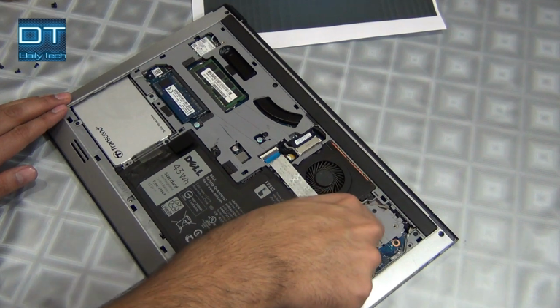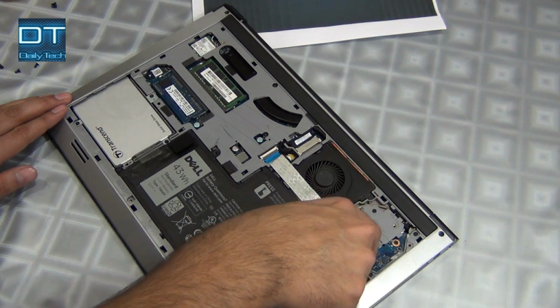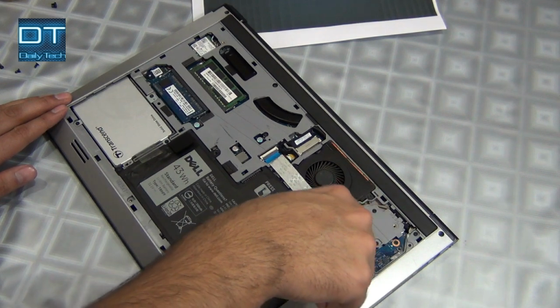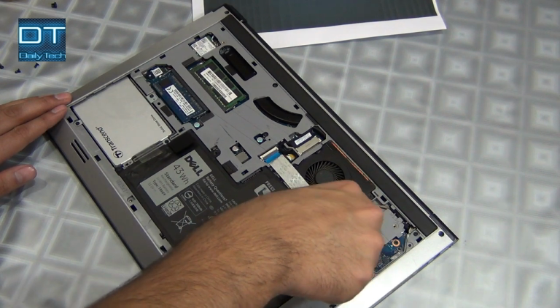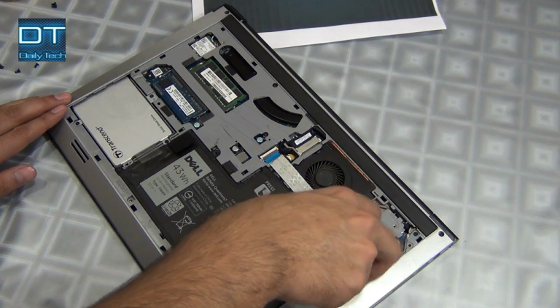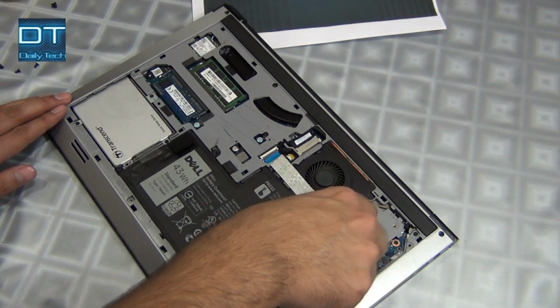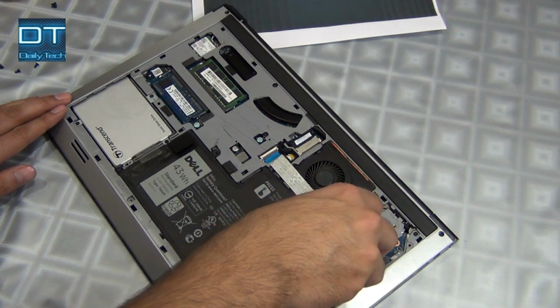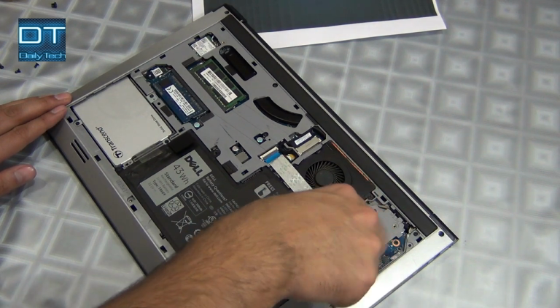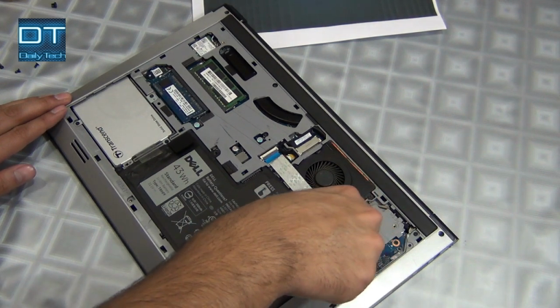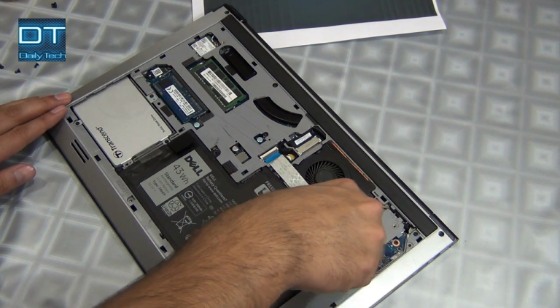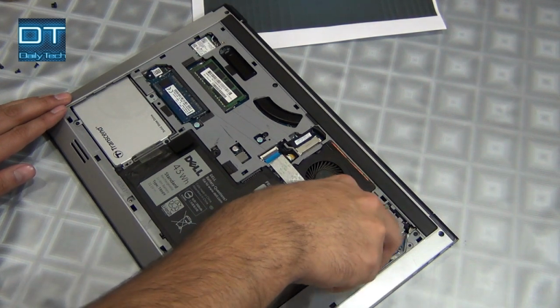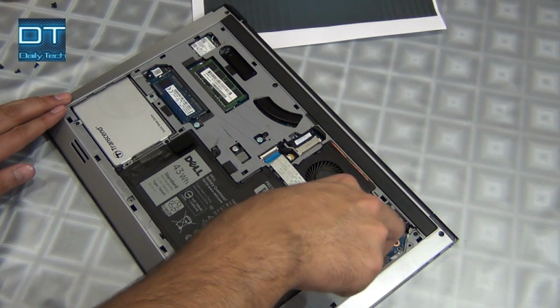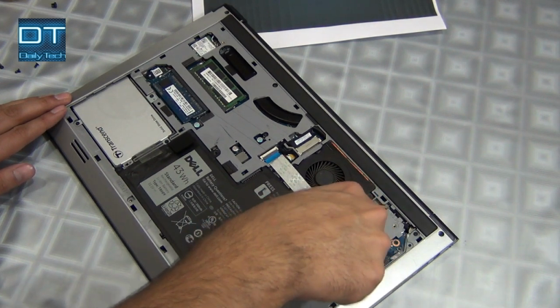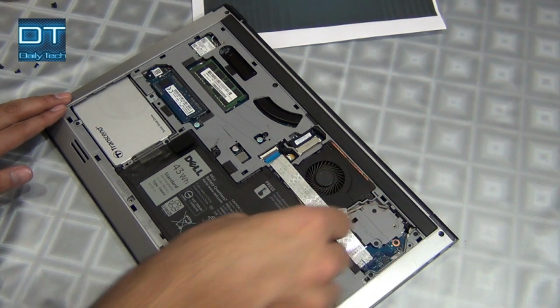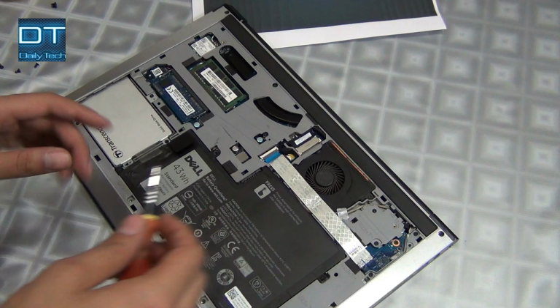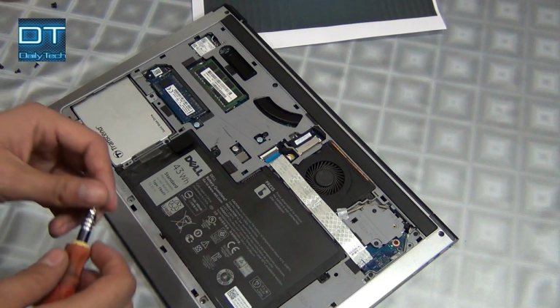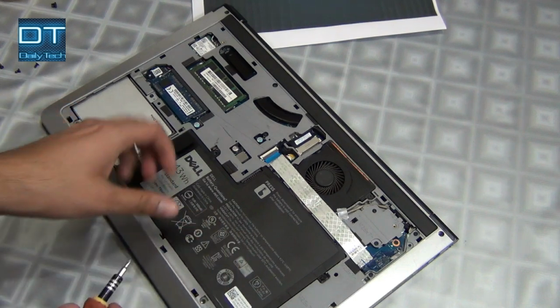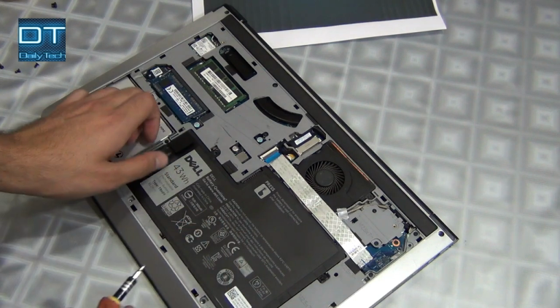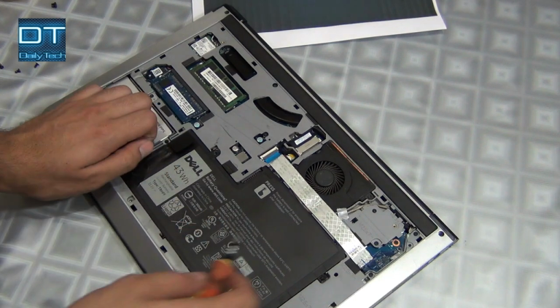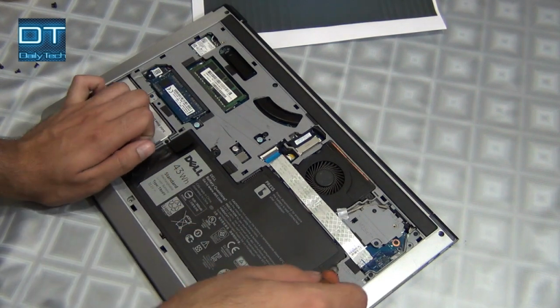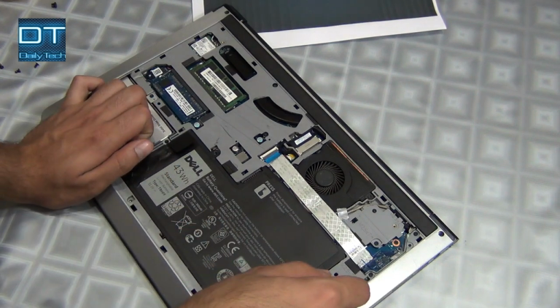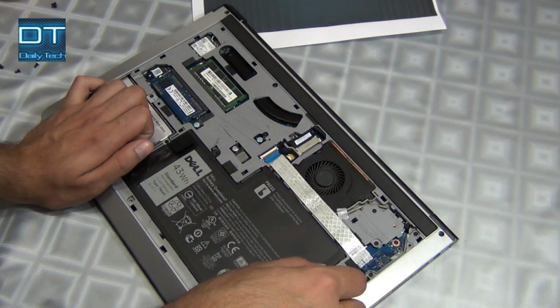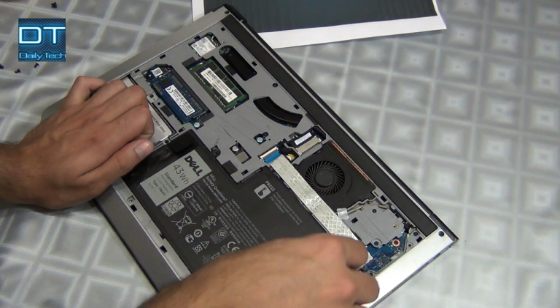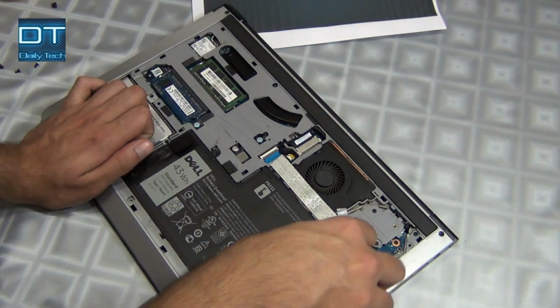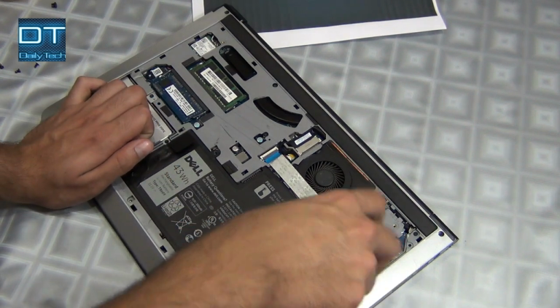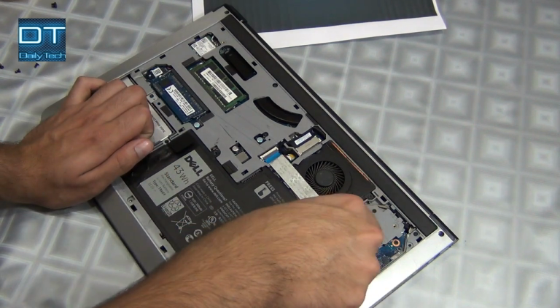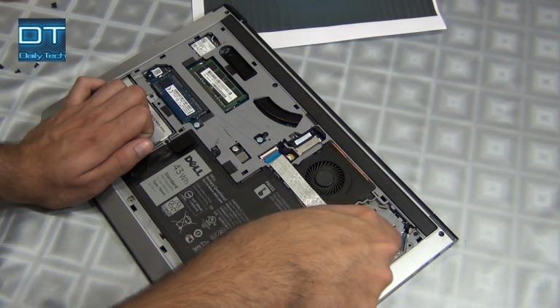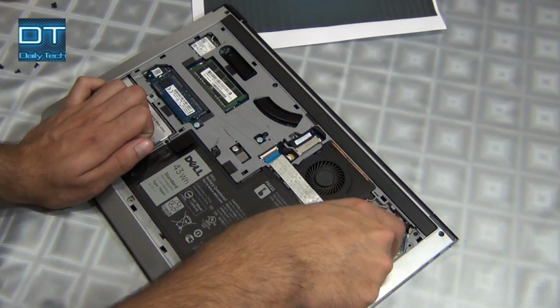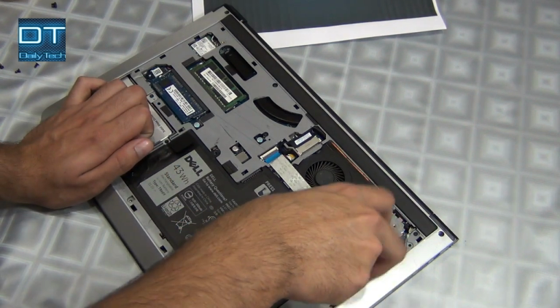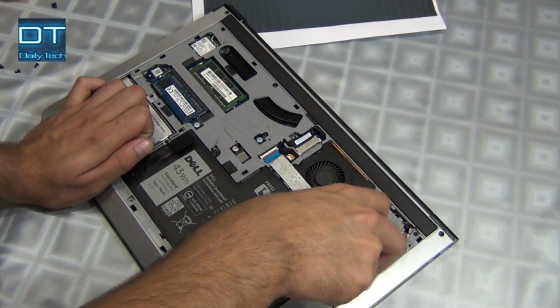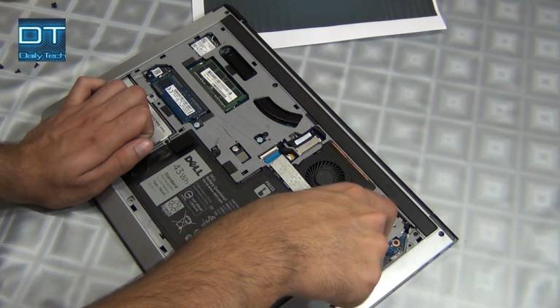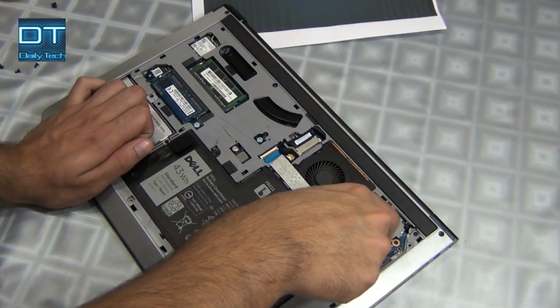The battery won't last forever, so if you have any problems or your battery isn't working perfectly, you can remove it and use your laptop without it.